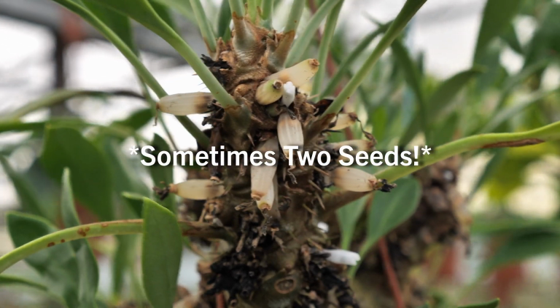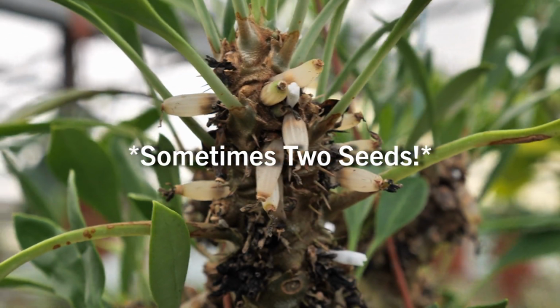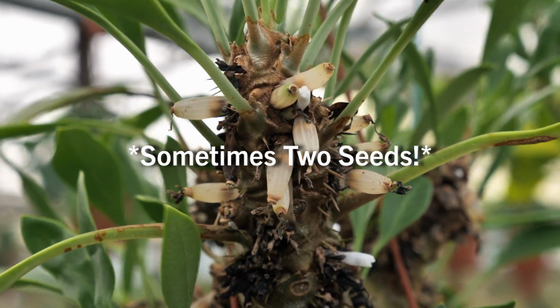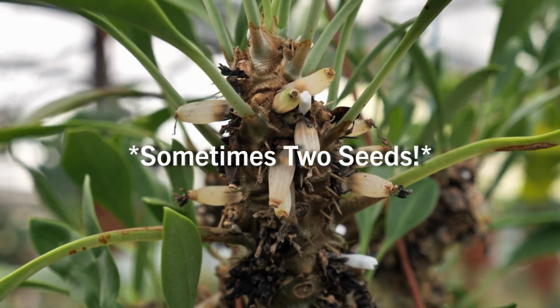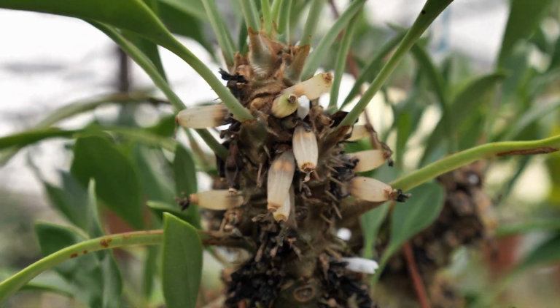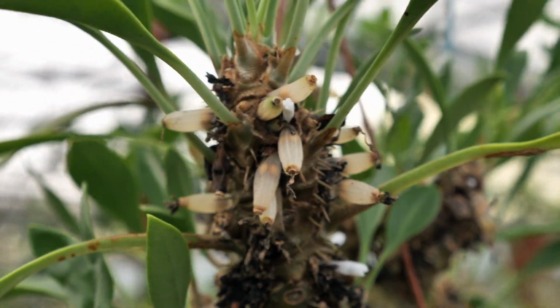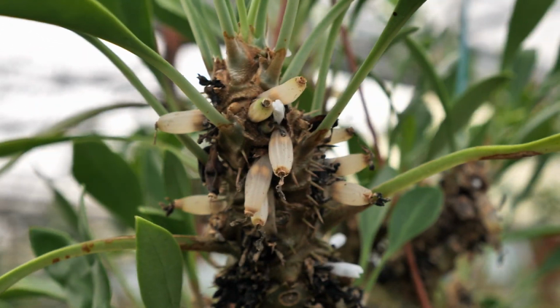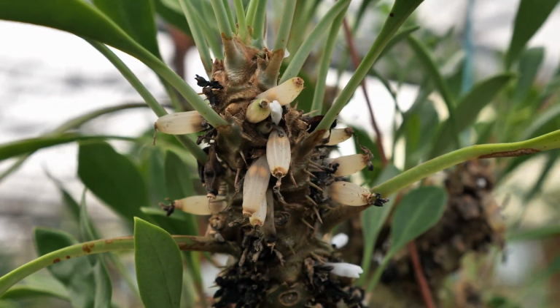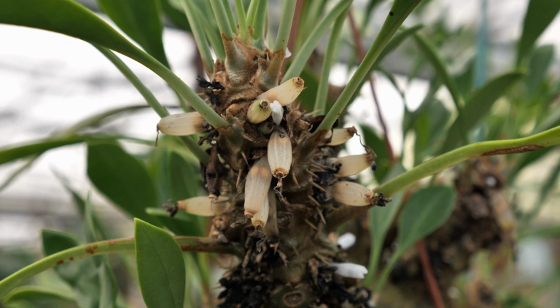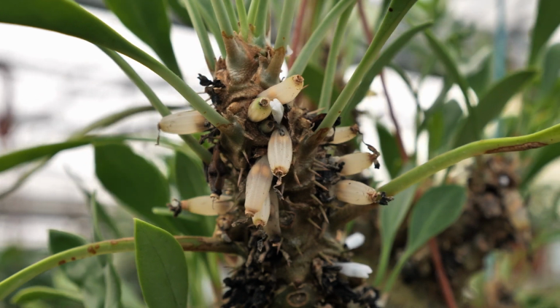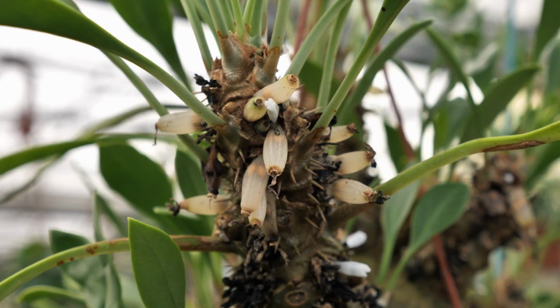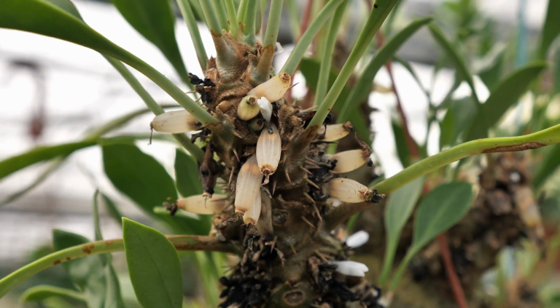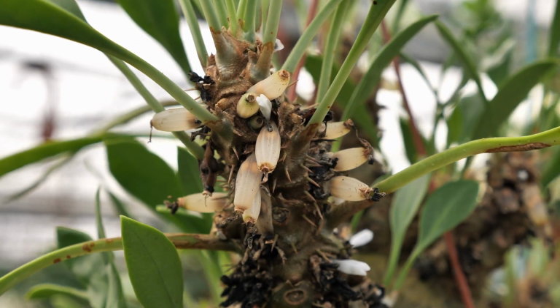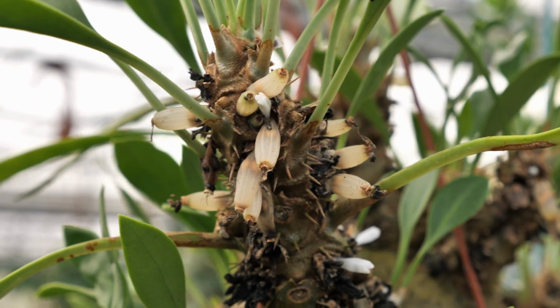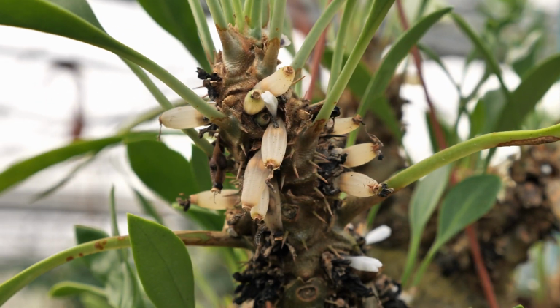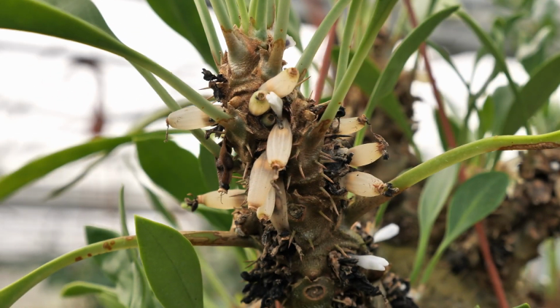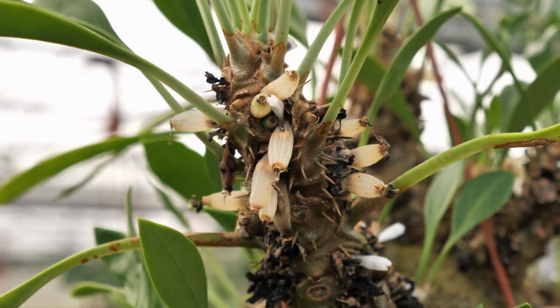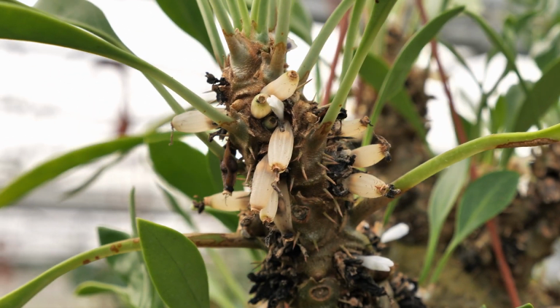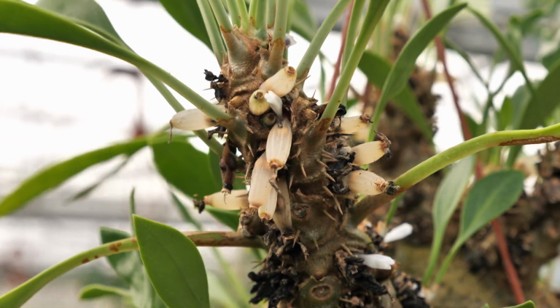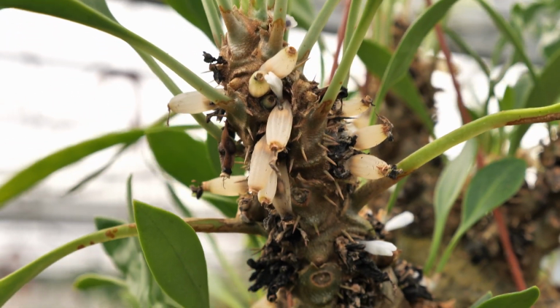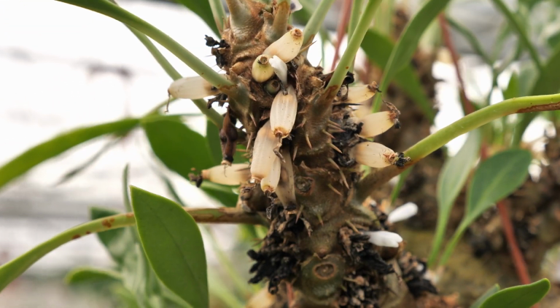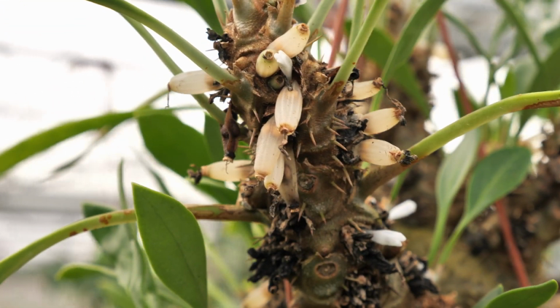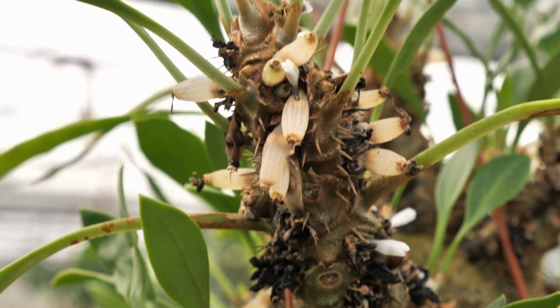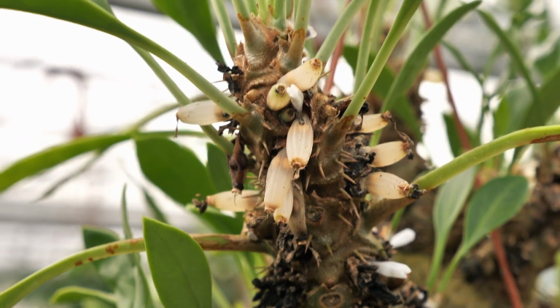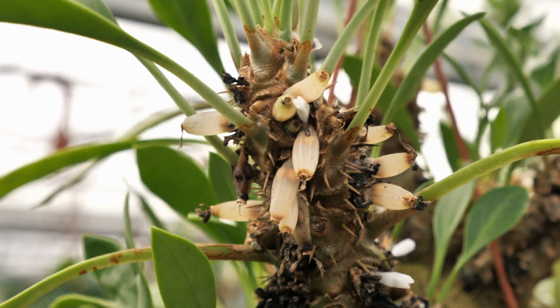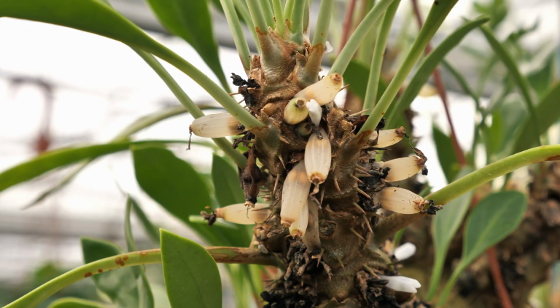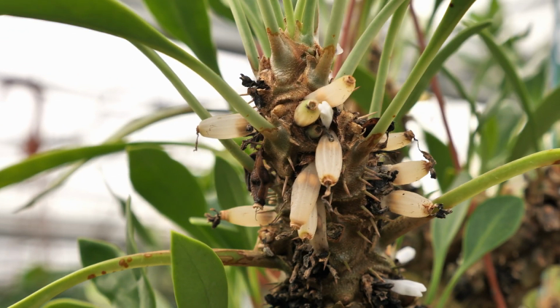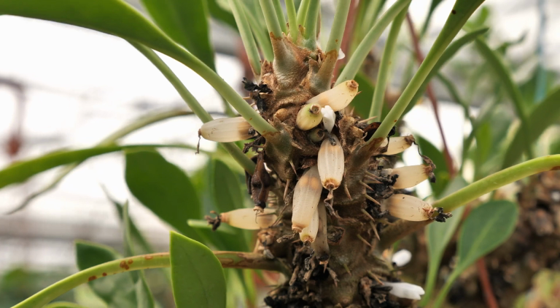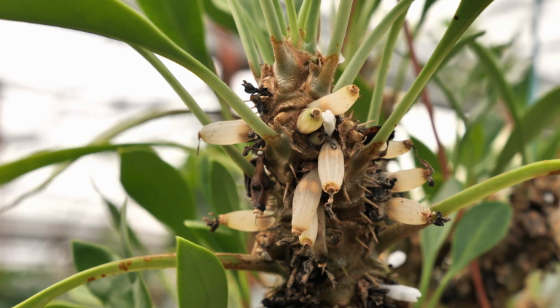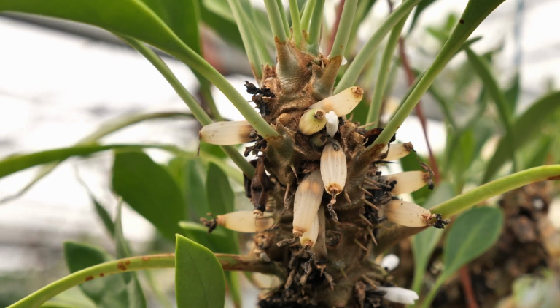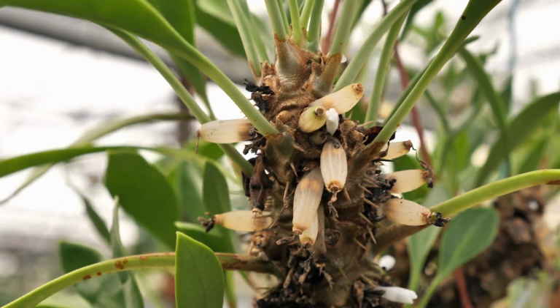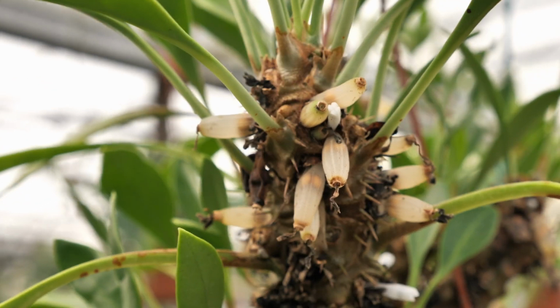What we're going to do is collect, harvest, and sow these seeds to grow Gabriella her very own Myrmecodia becarii.